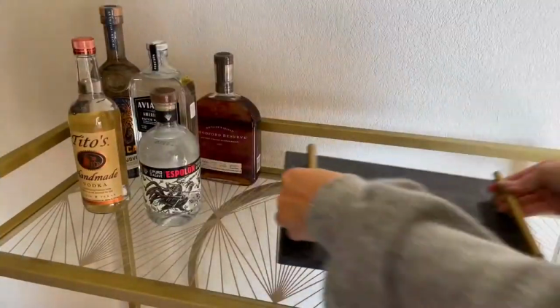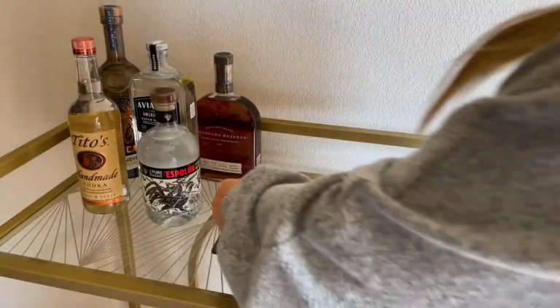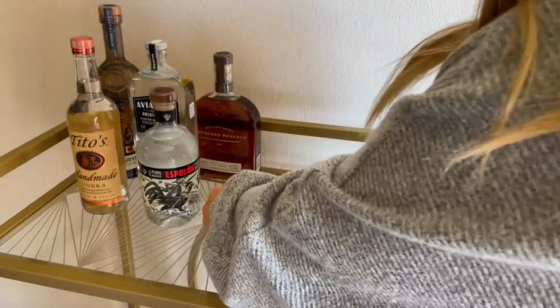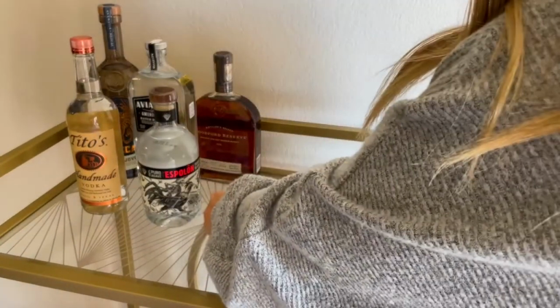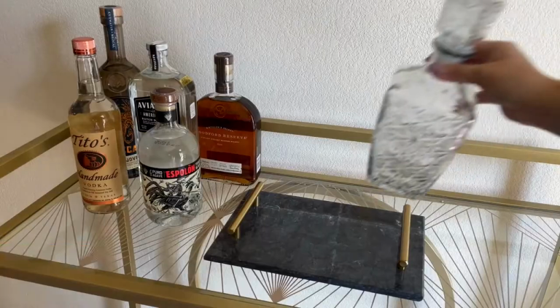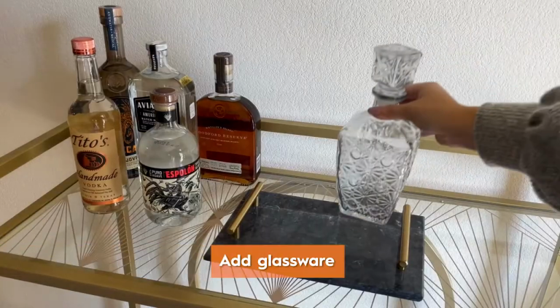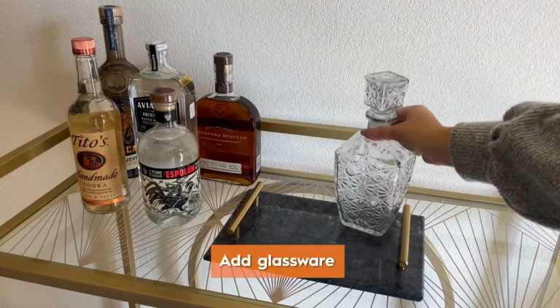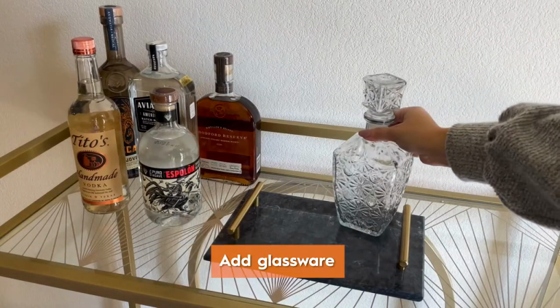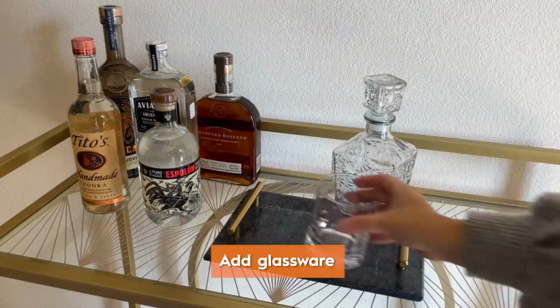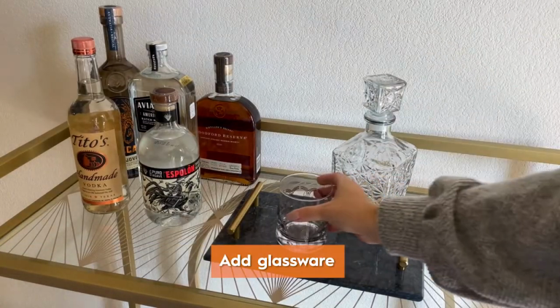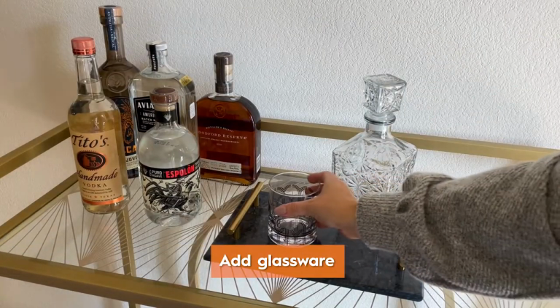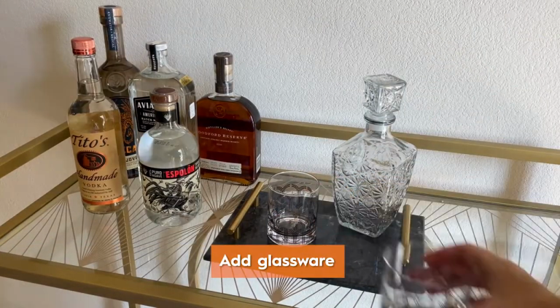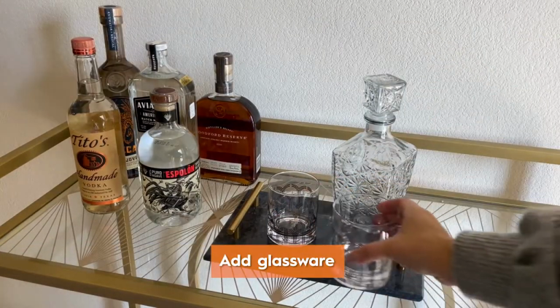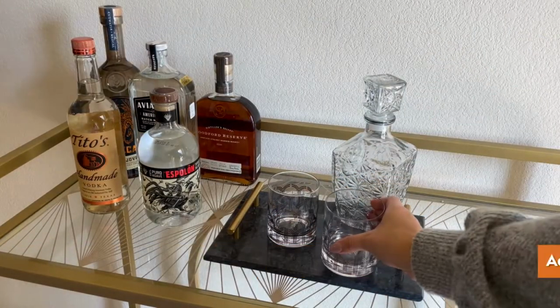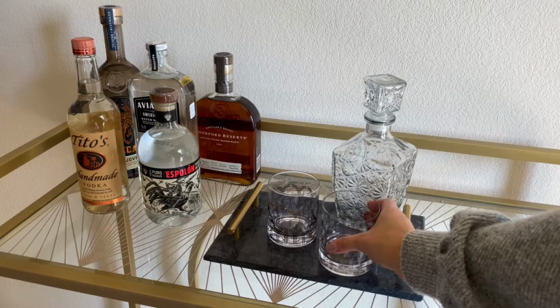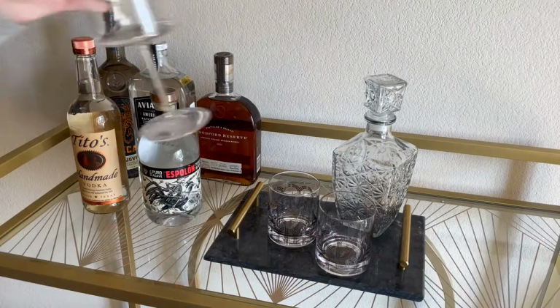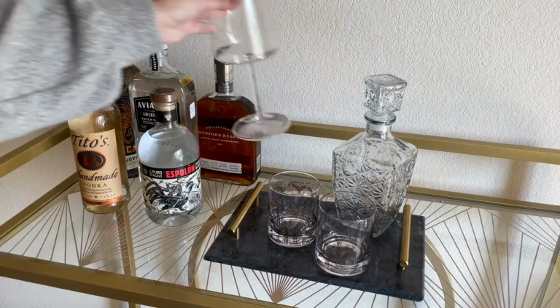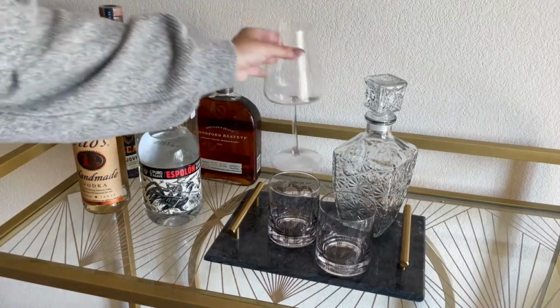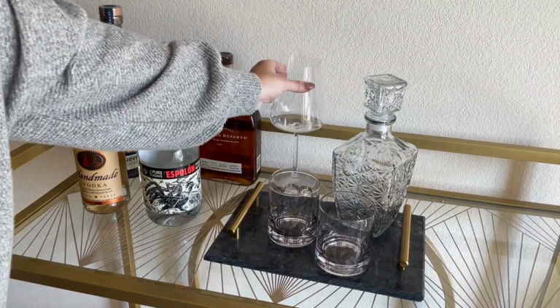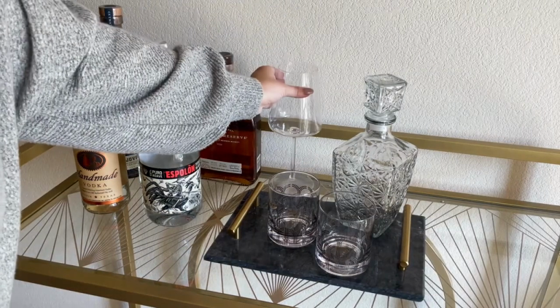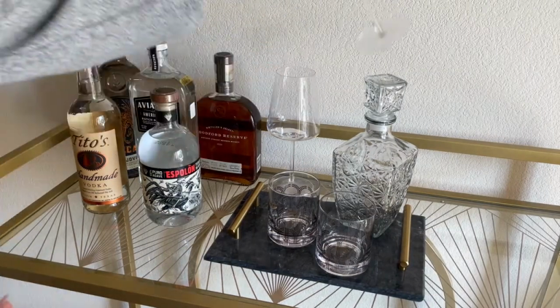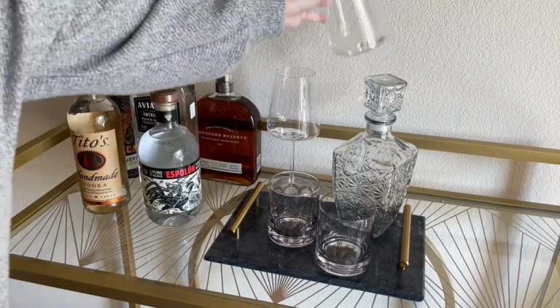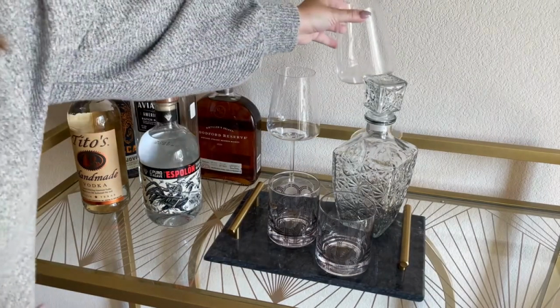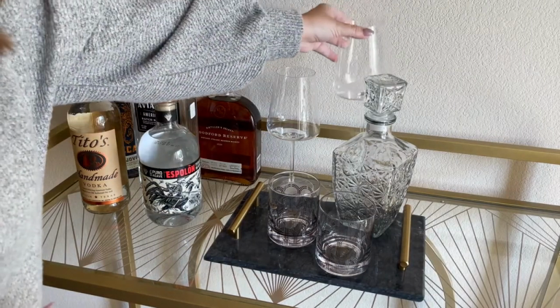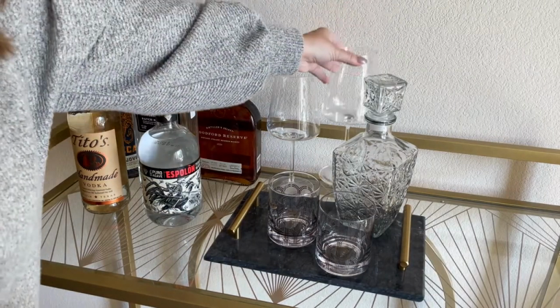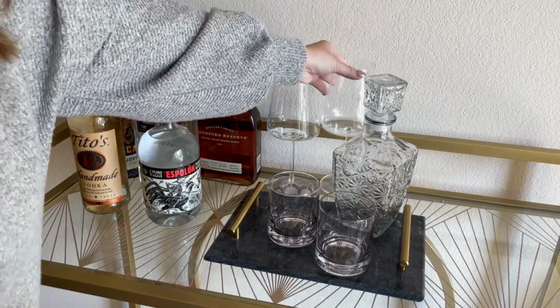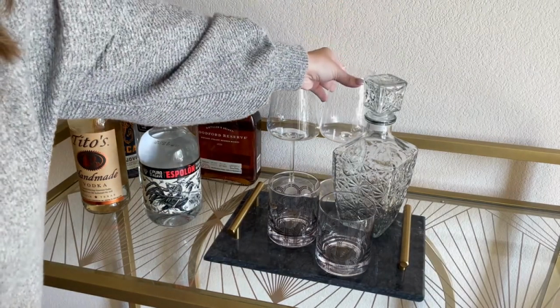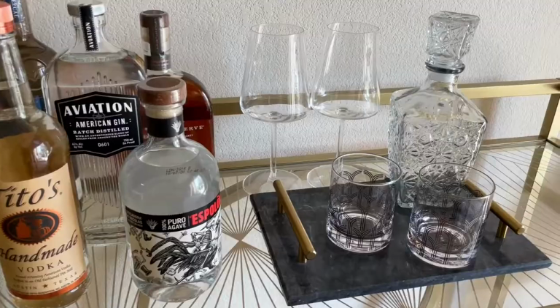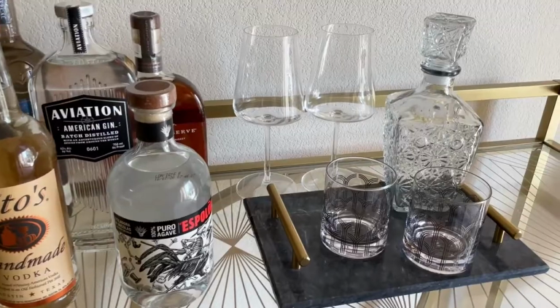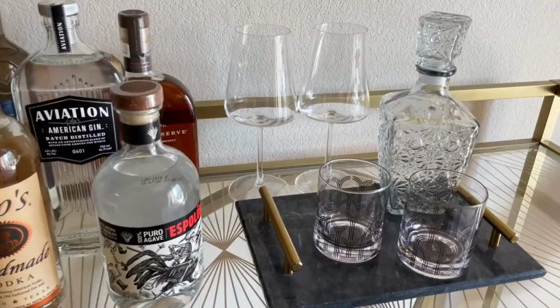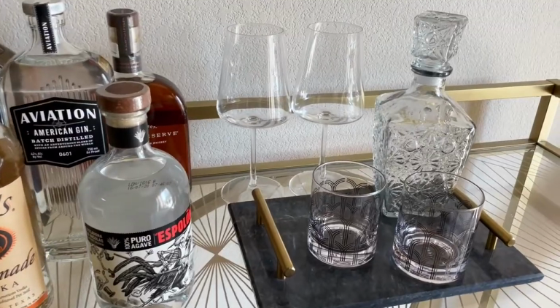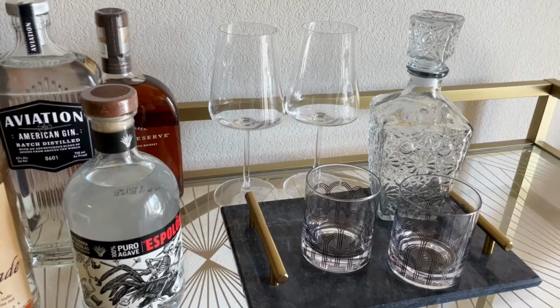Next, we'll add the glassware. You don't have to put an entire set of eight glasses out. I just like to keep a couple of options out on the bar cart all the time, and then I'll add more if I'm actually throwing a party.